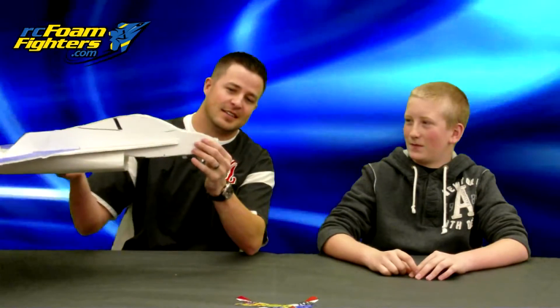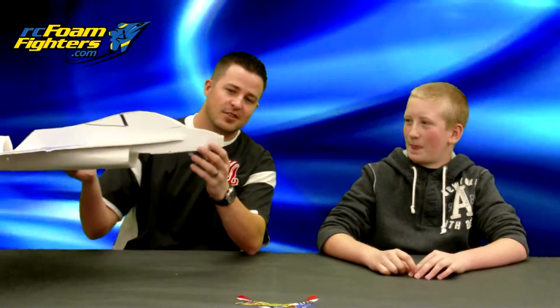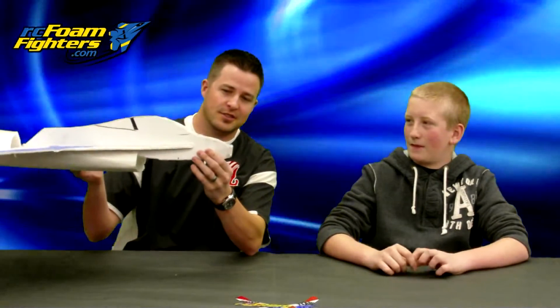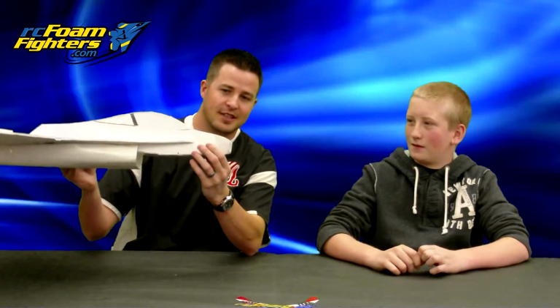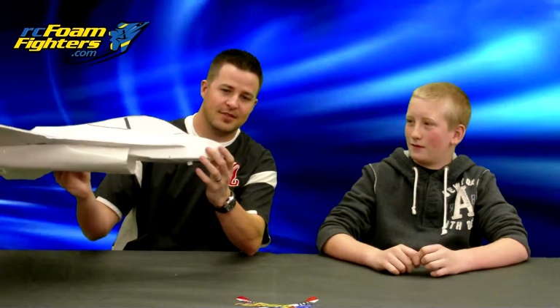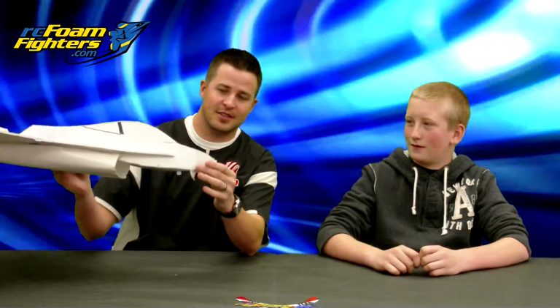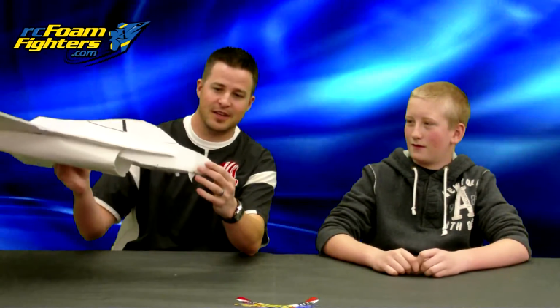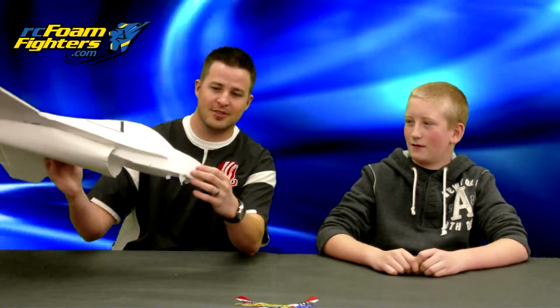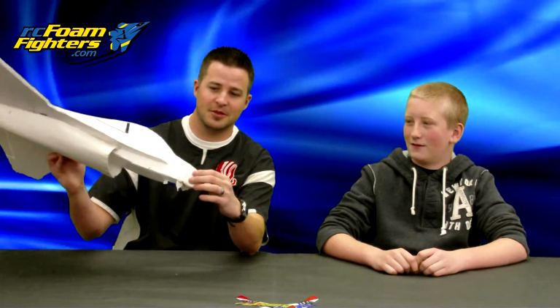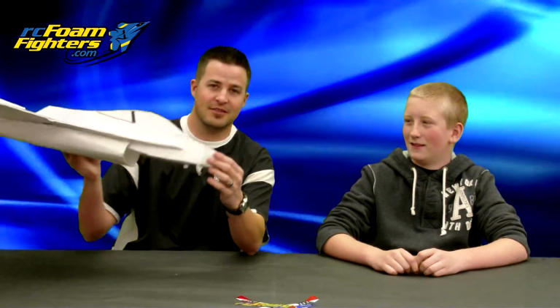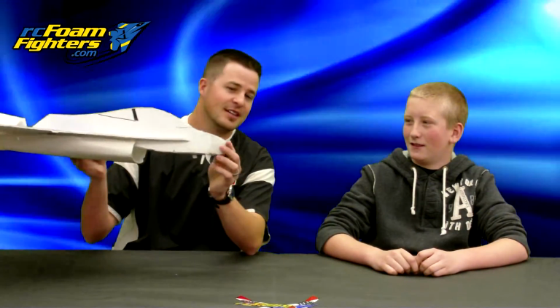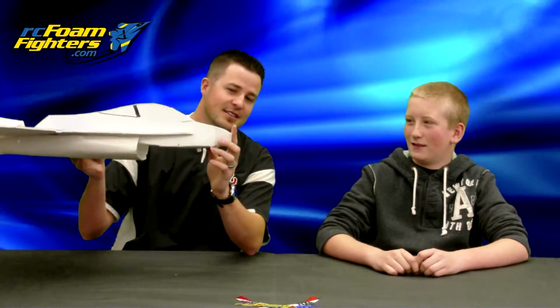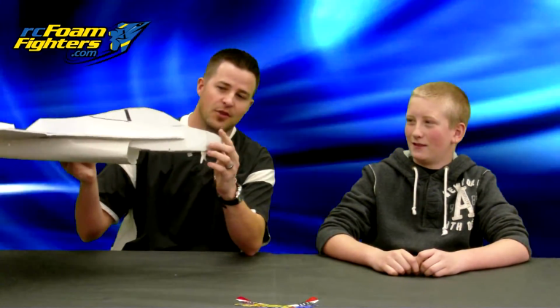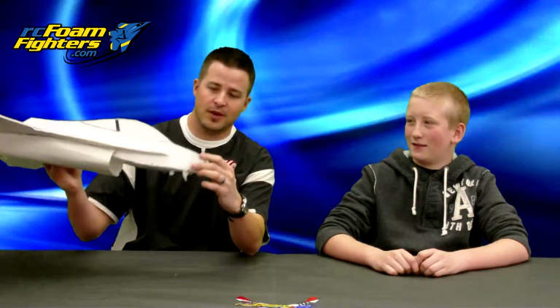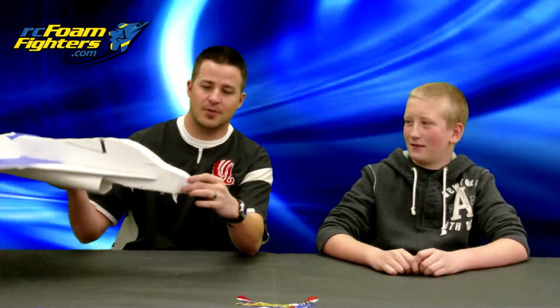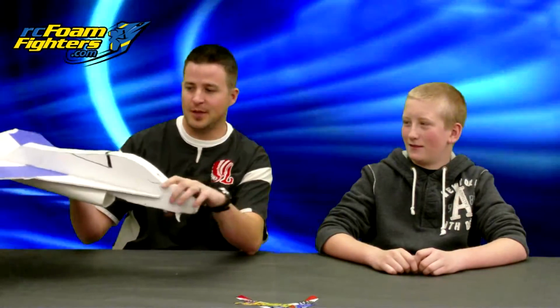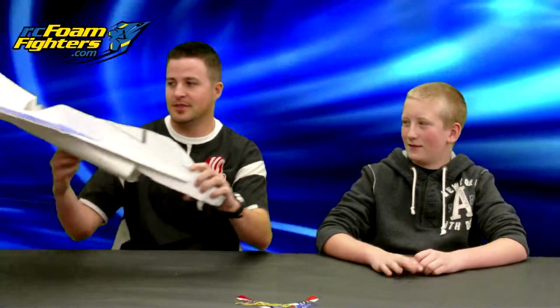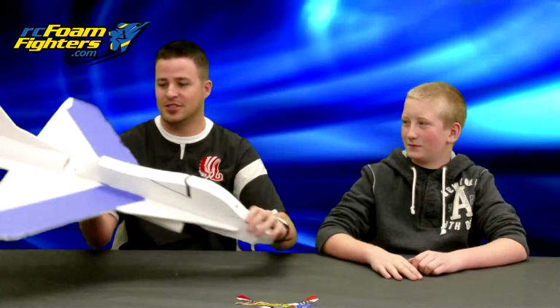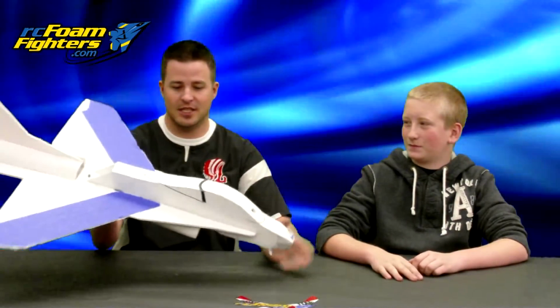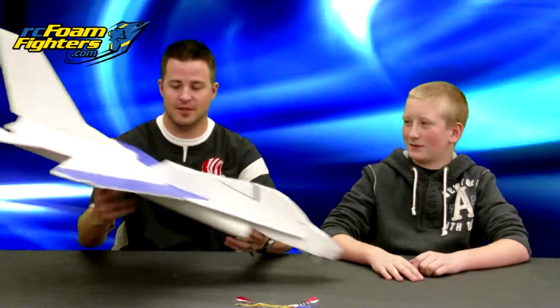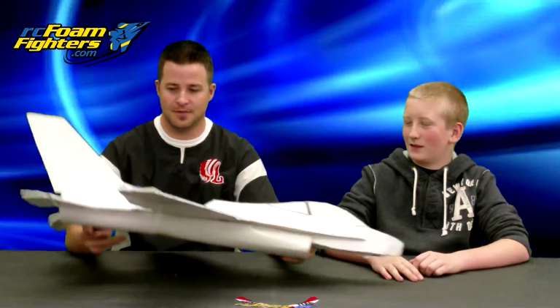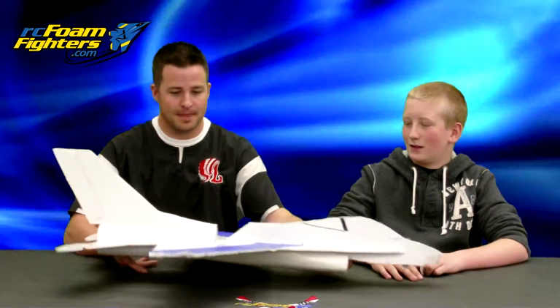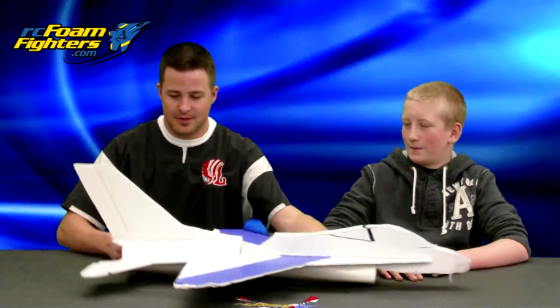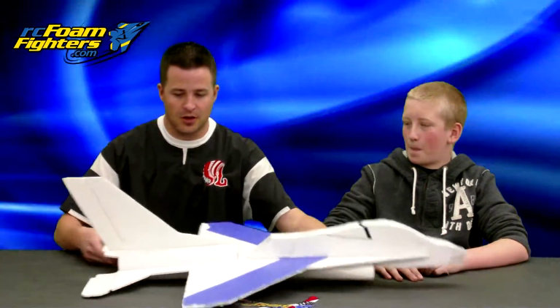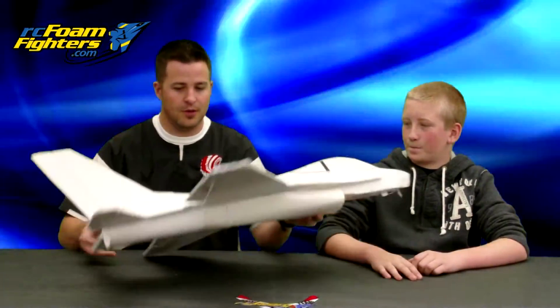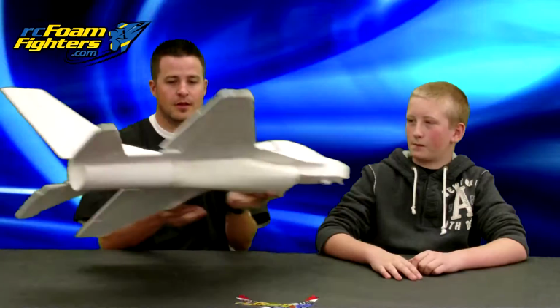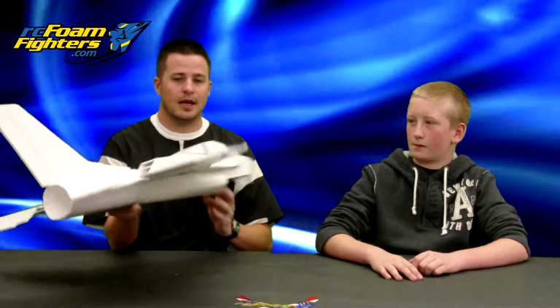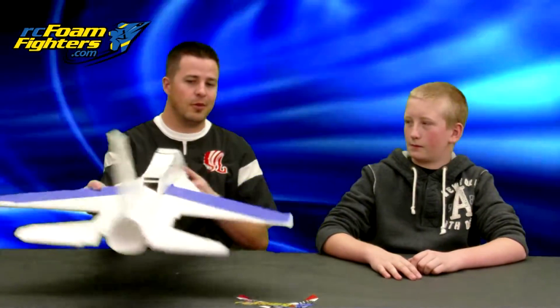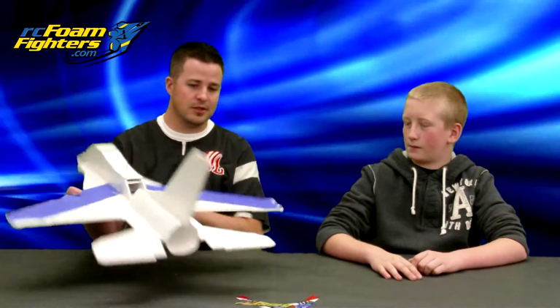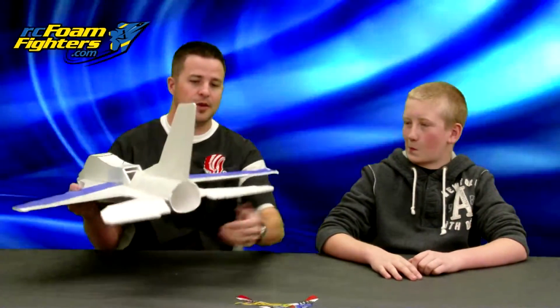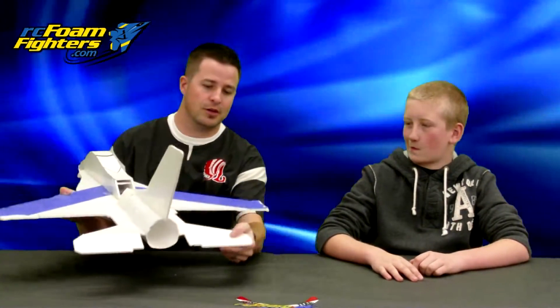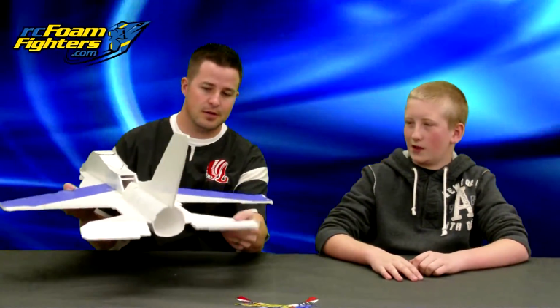Yeah, his nose doesn't look like that in the plans — he just kind of did the foam by the way, taped it back up, and just chucked it again. So you started off, kind of like what Paul did, you started off with elevons, right?